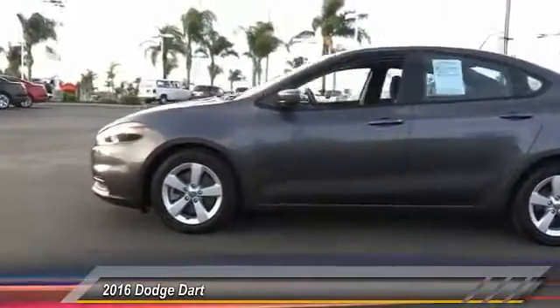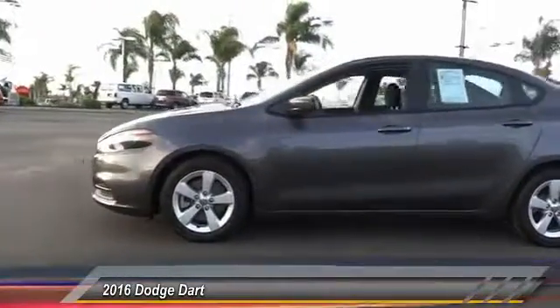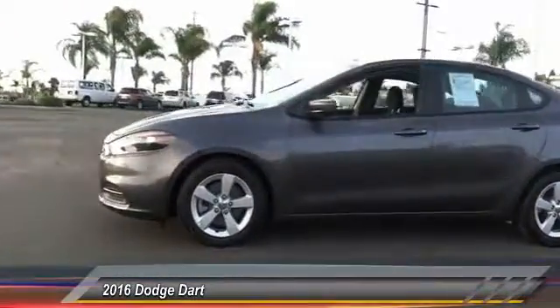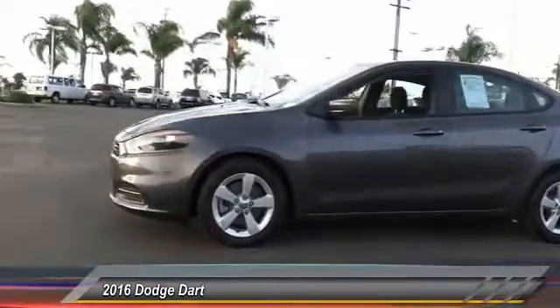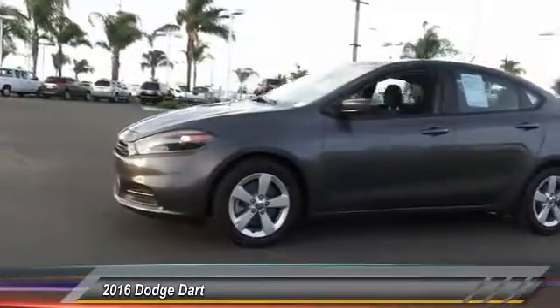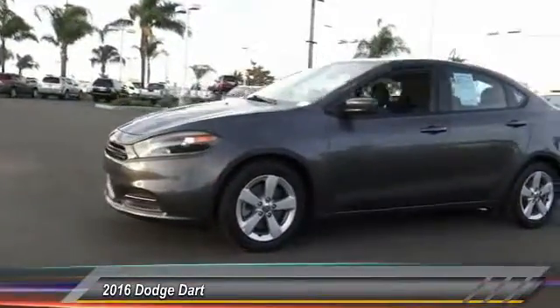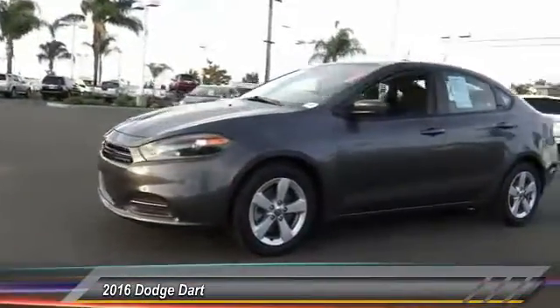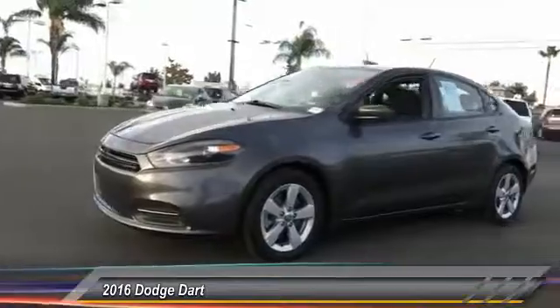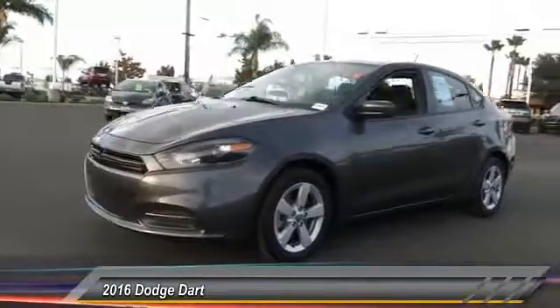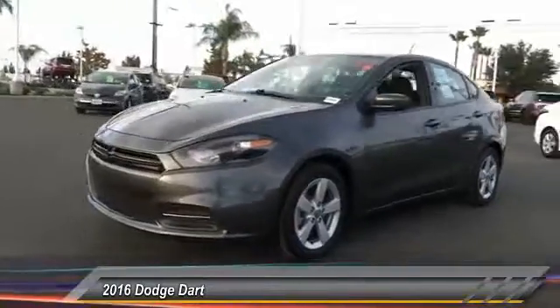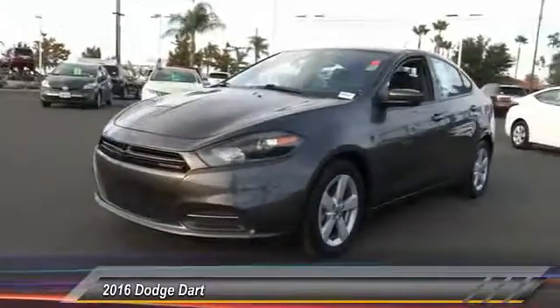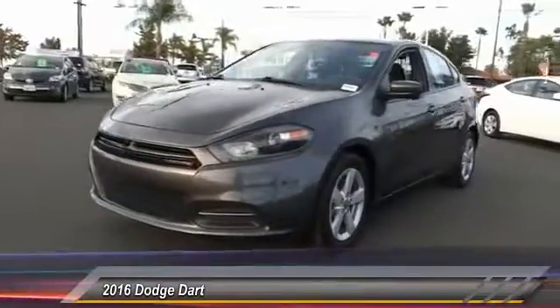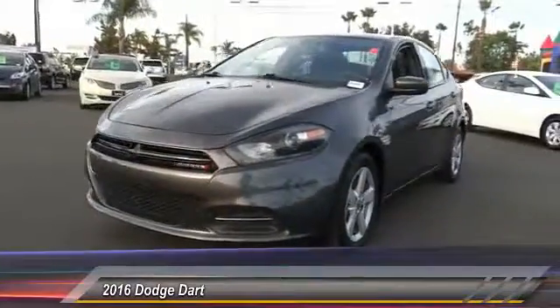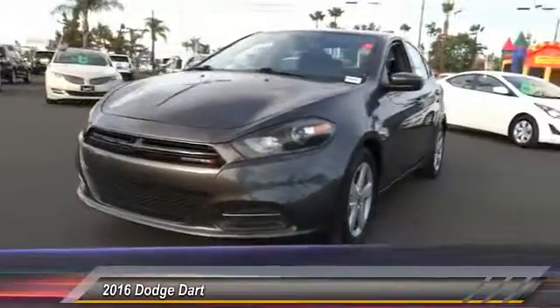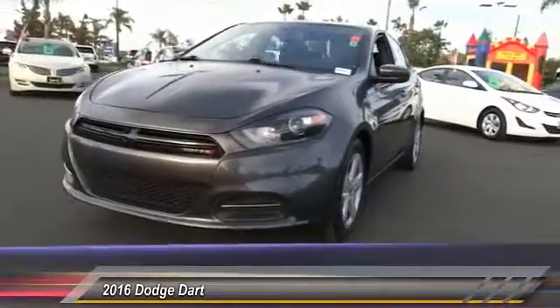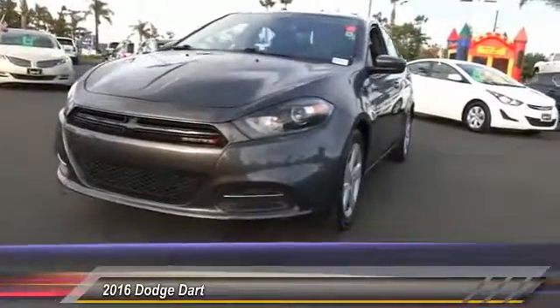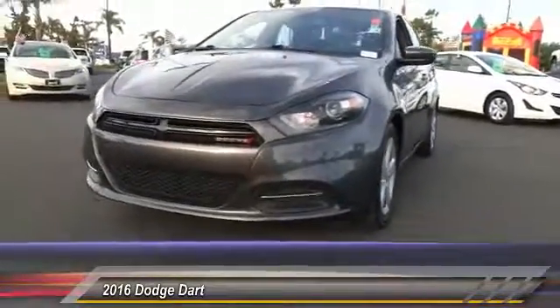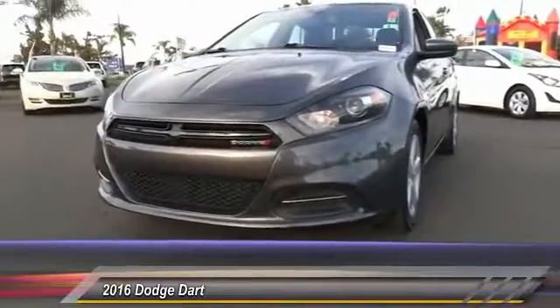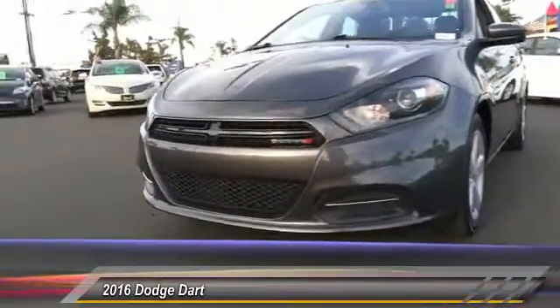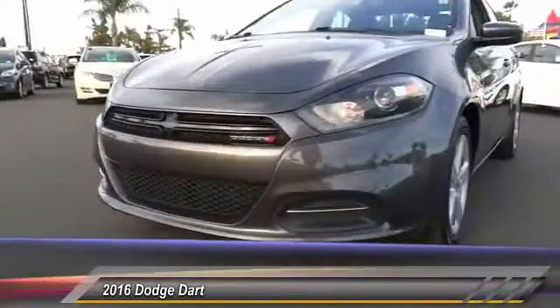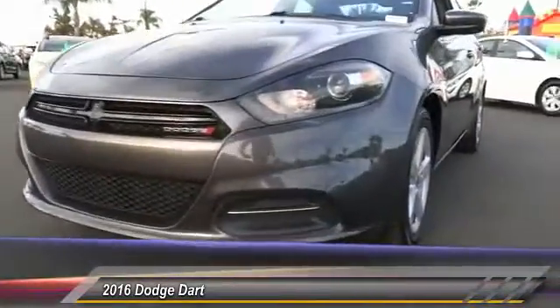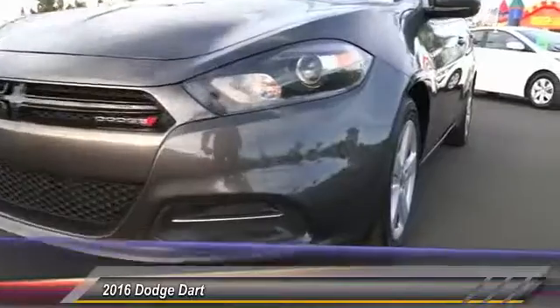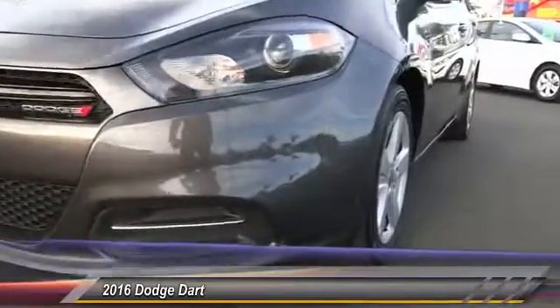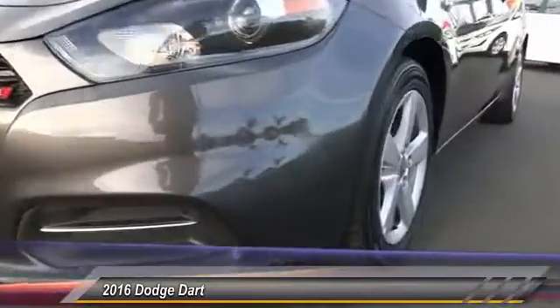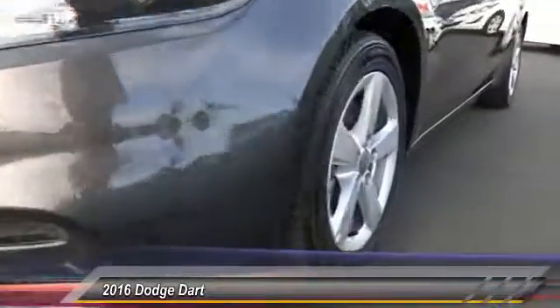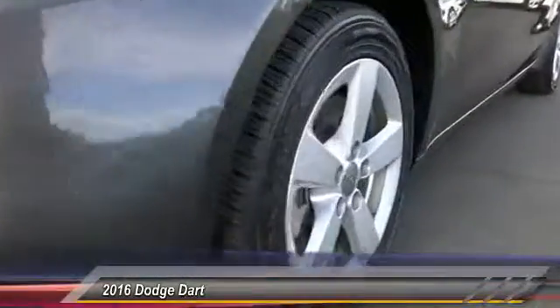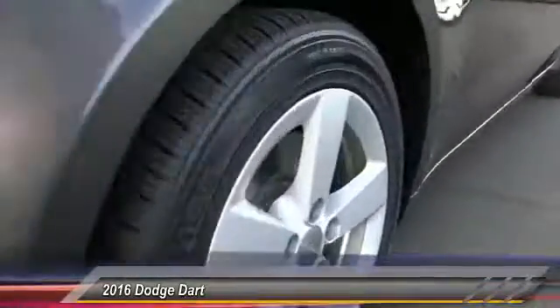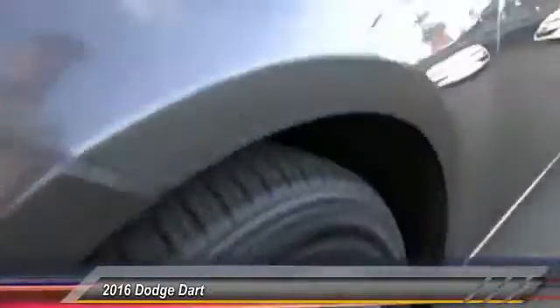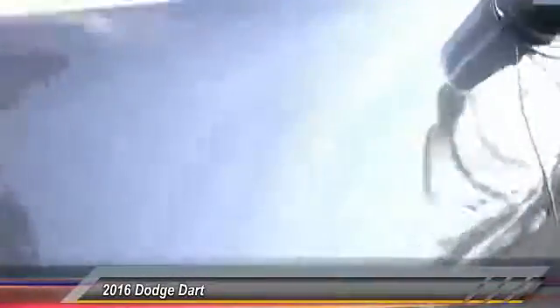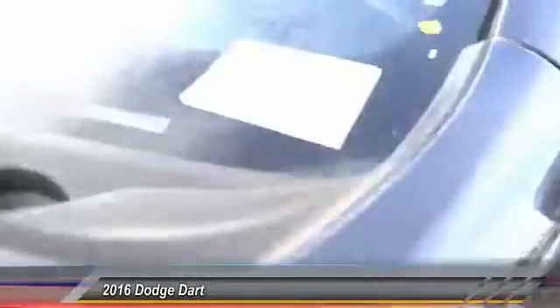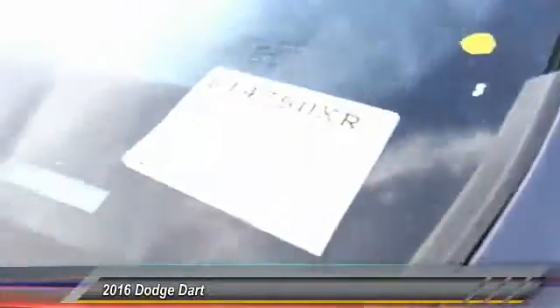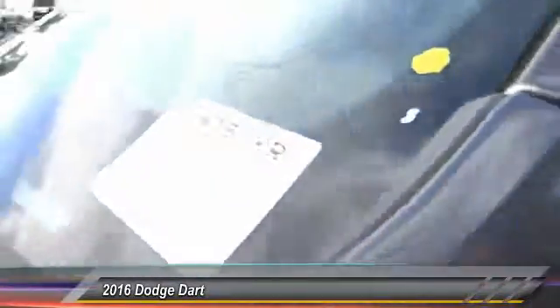Chrysler had previously applied the Dart name to a Ghia-built show car in 1956. This vehicle is priced below $20,000 and has less than 35,000 miles.